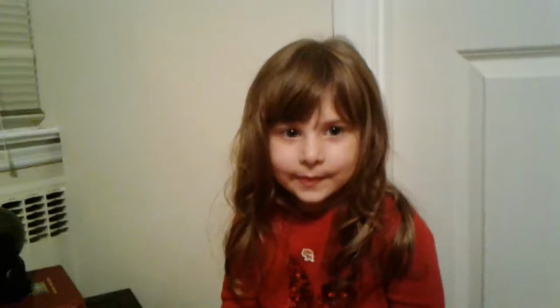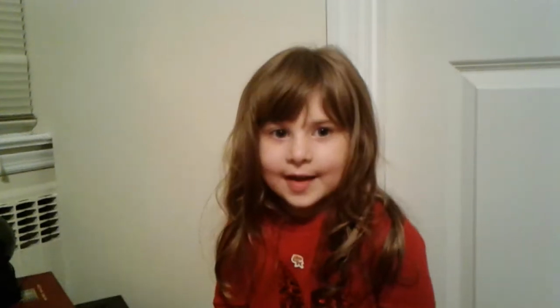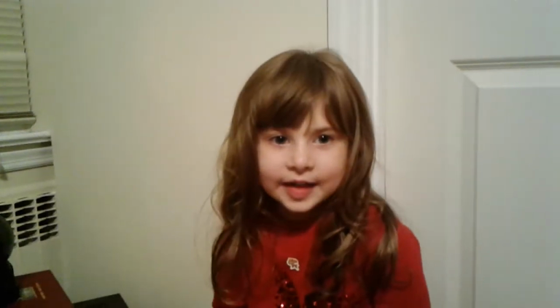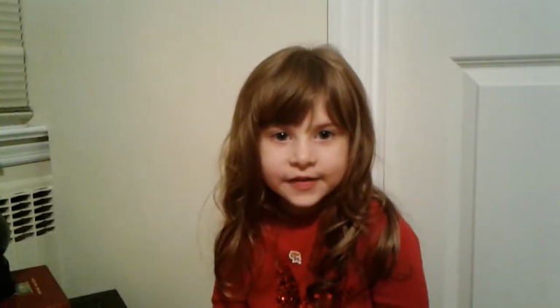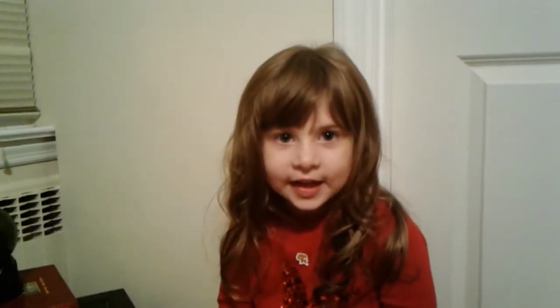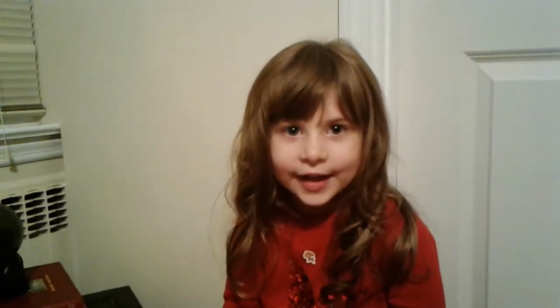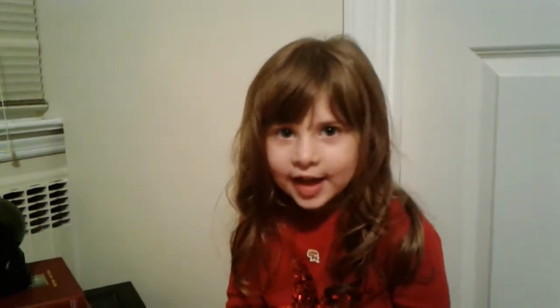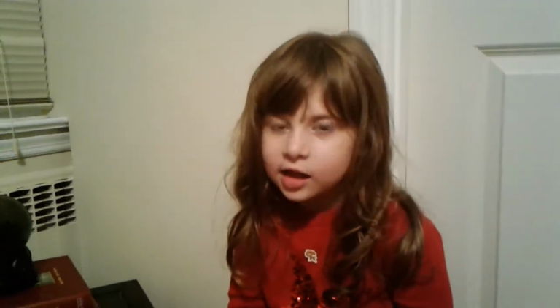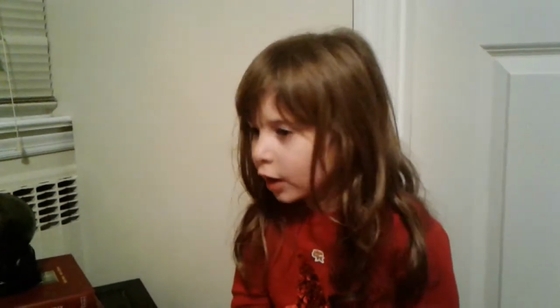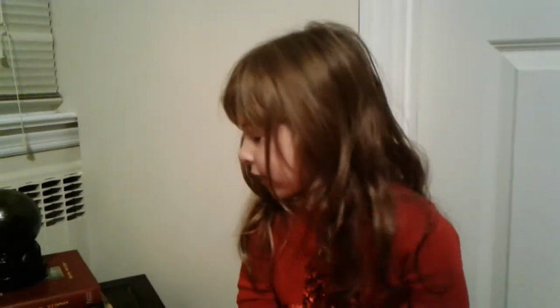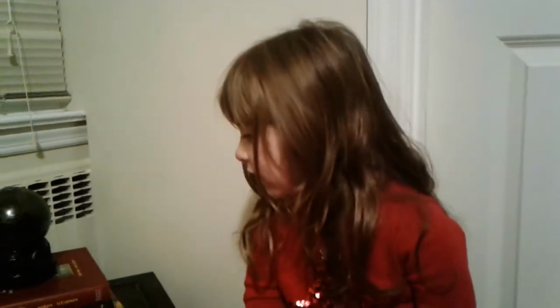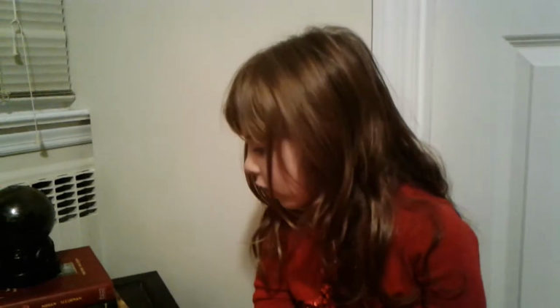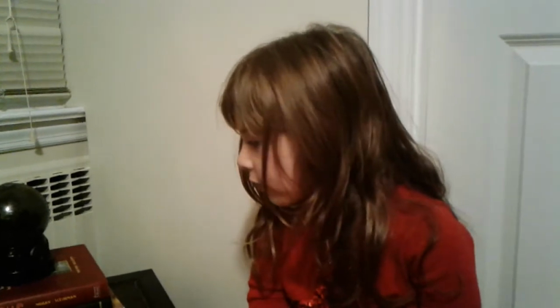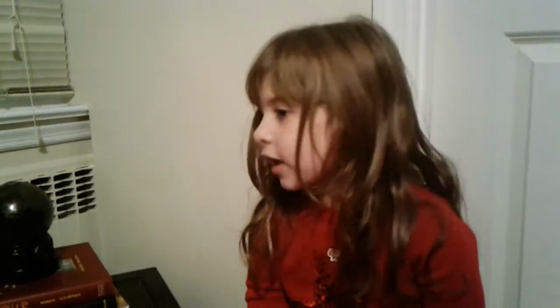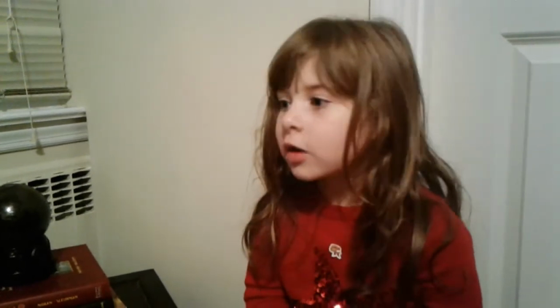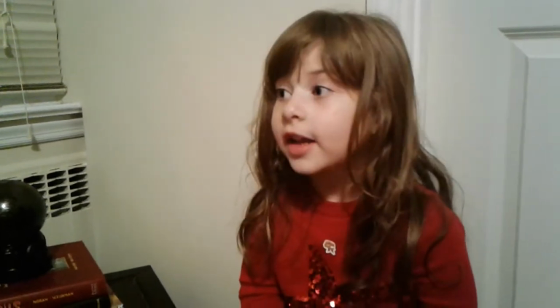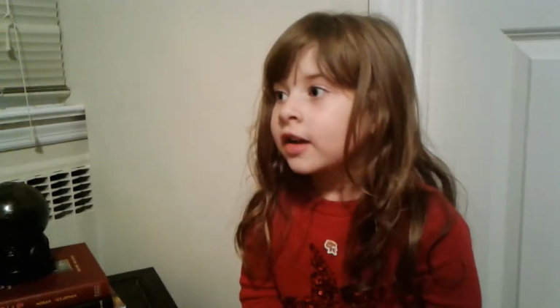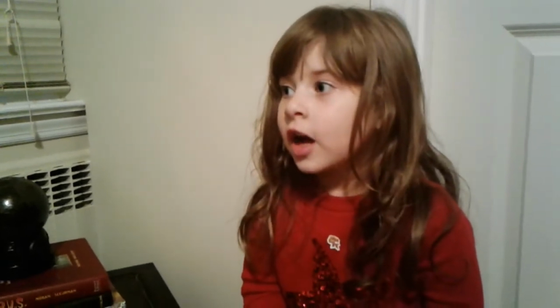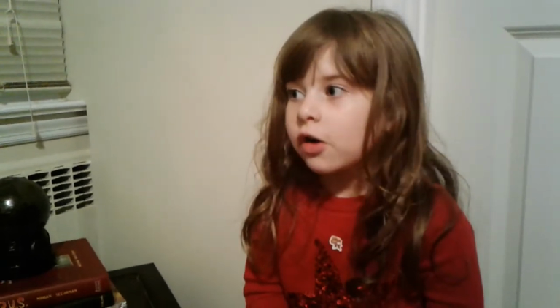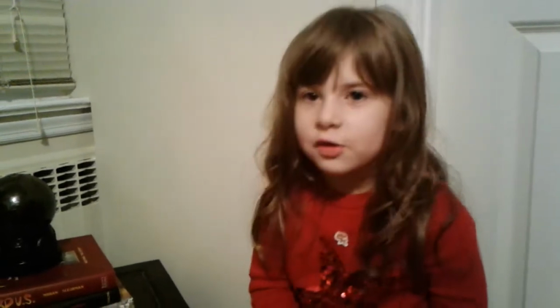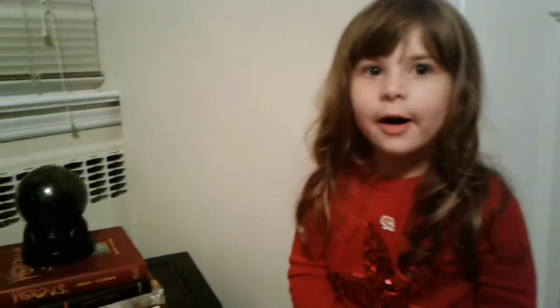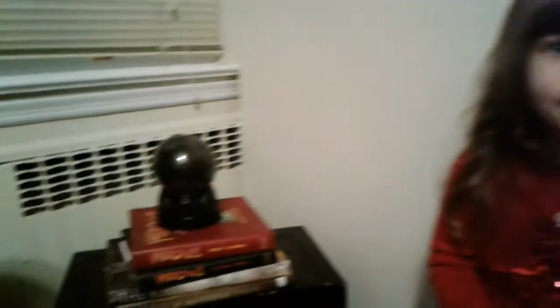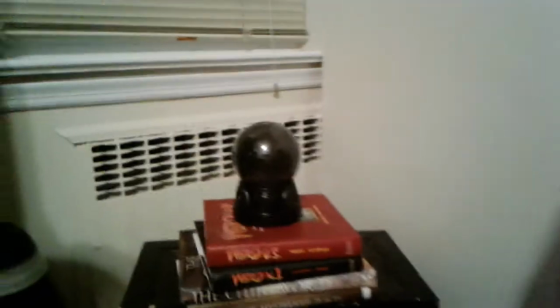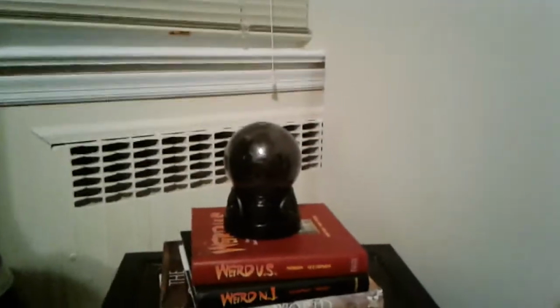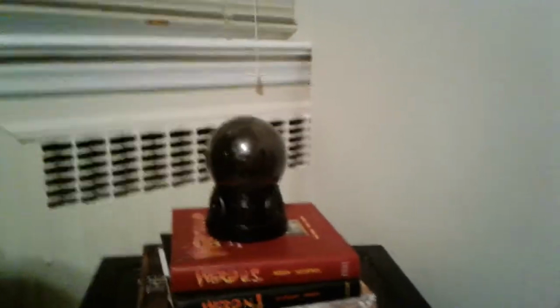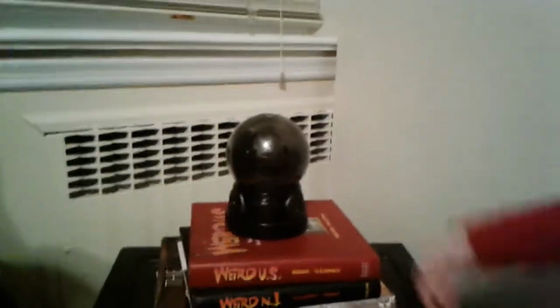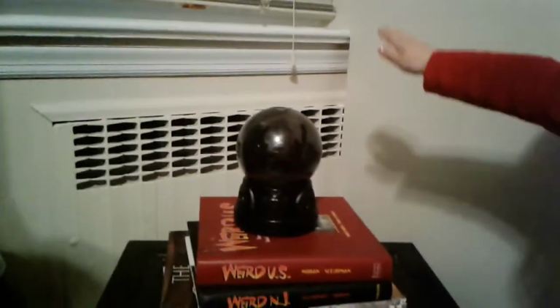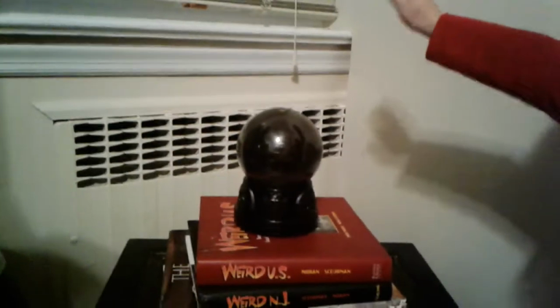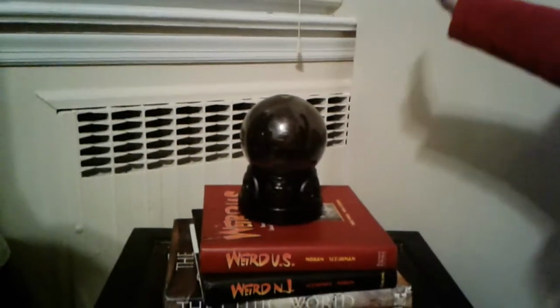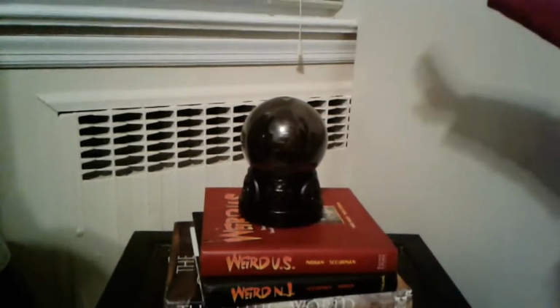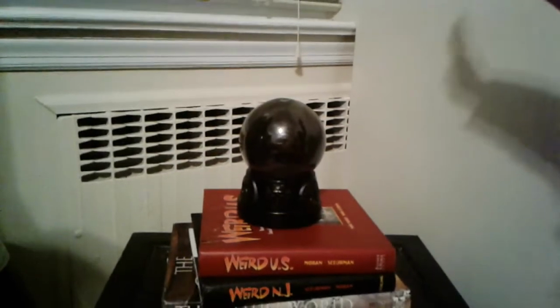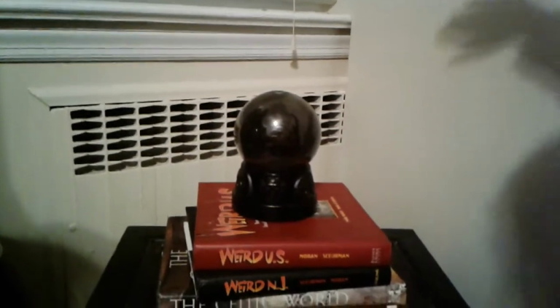Hi, this is Shannon here, and today is my very next demo of the animated eyeball crystal ball. We got this guy at CVS, and today I'm going to set him off.